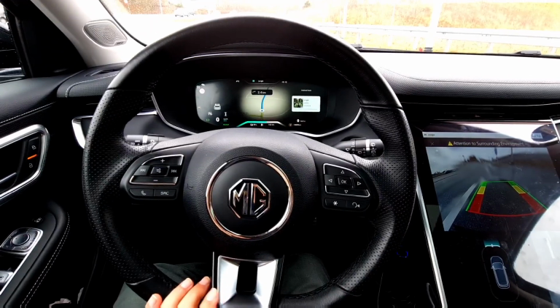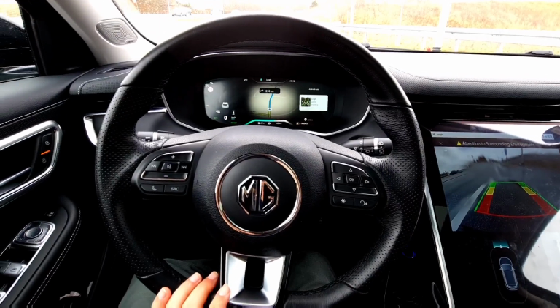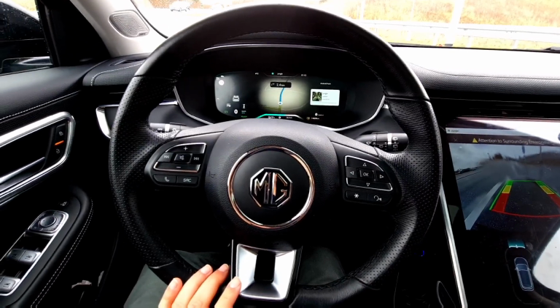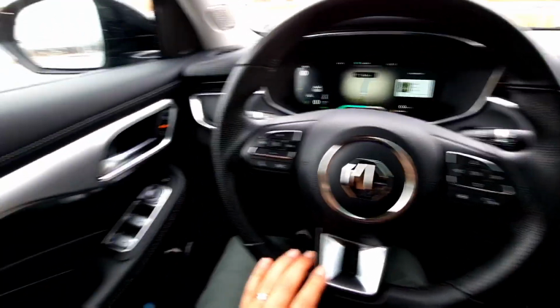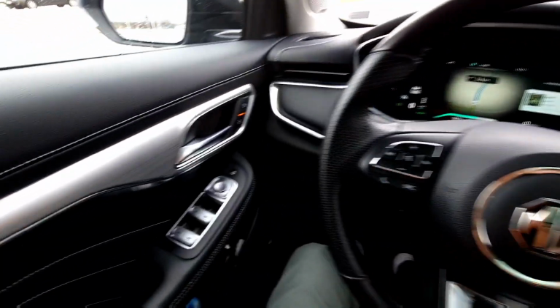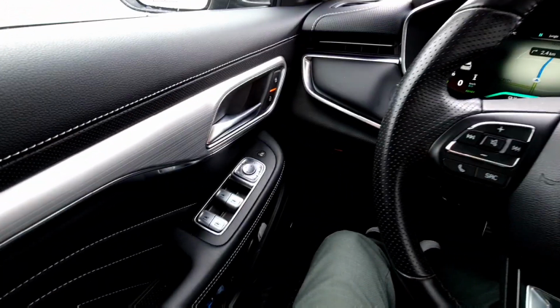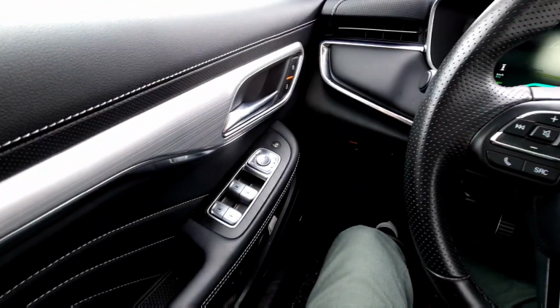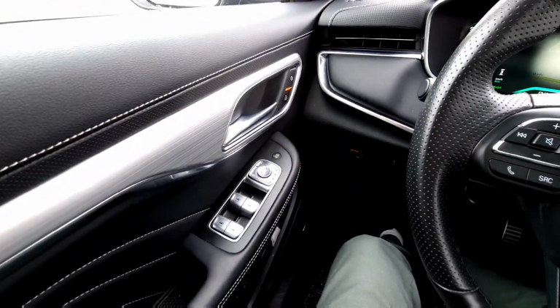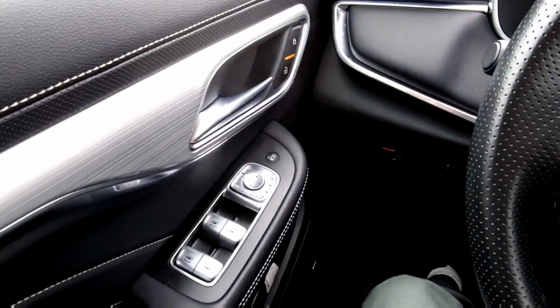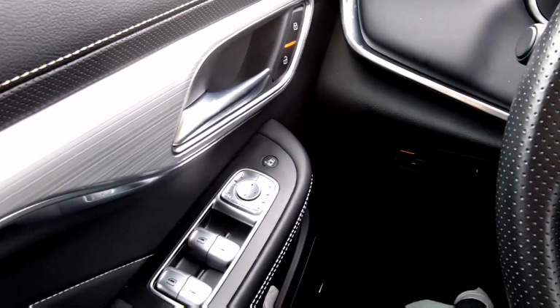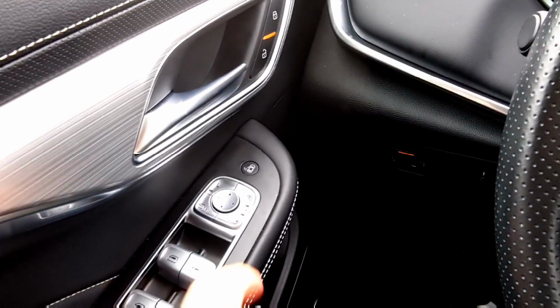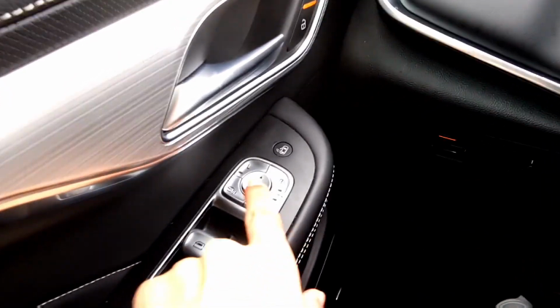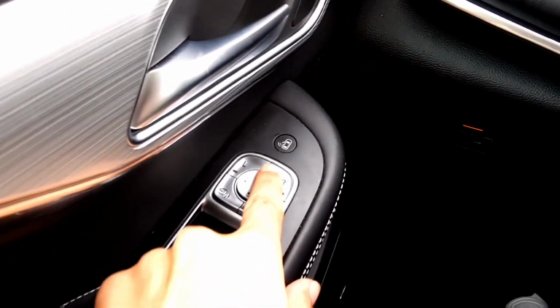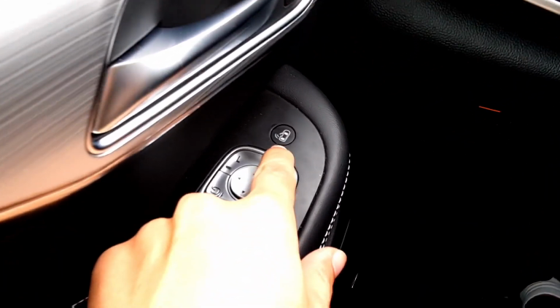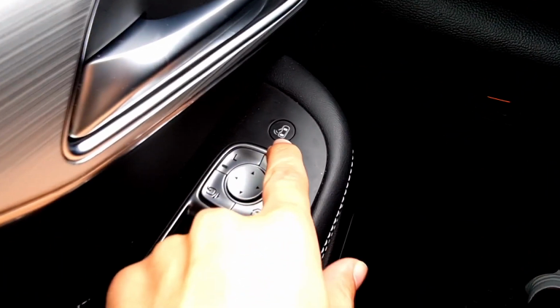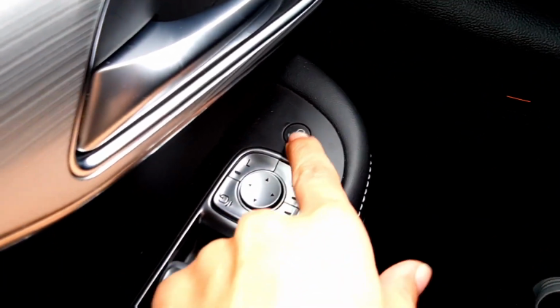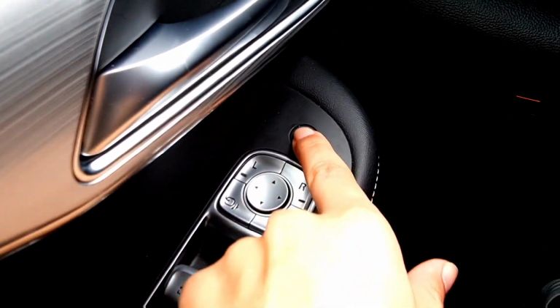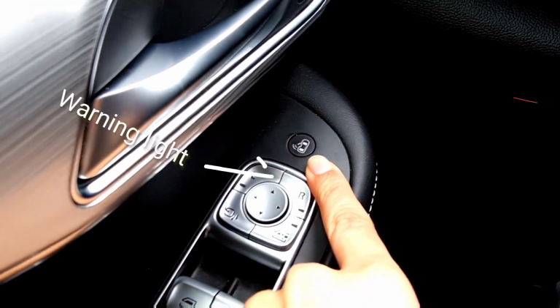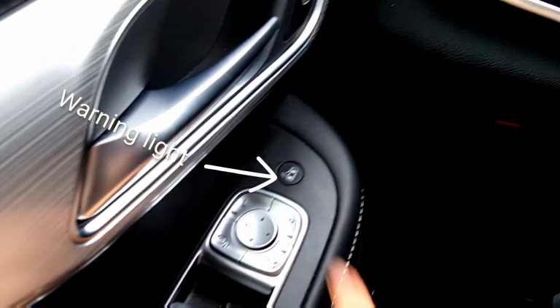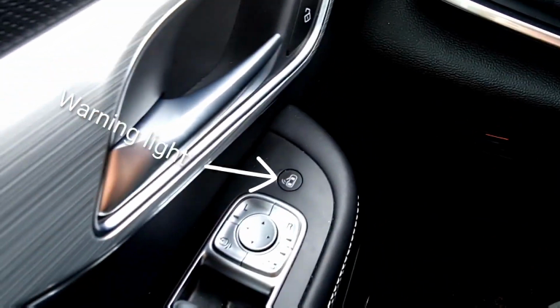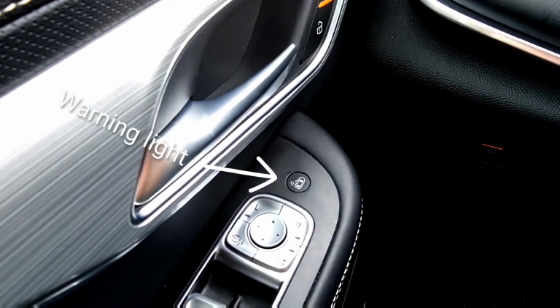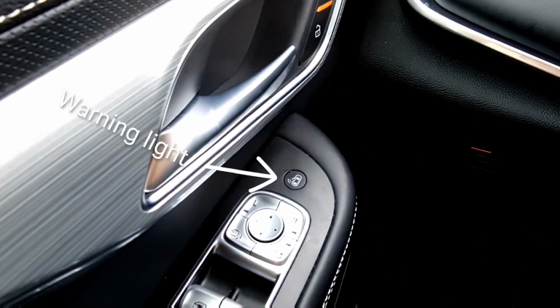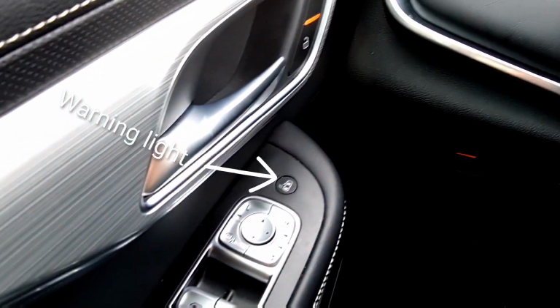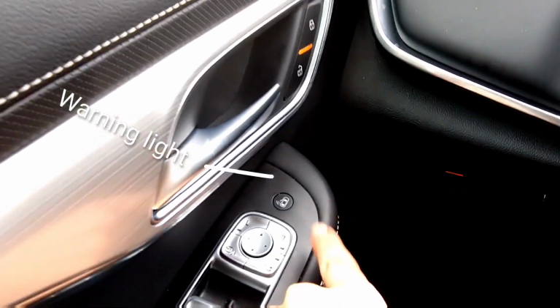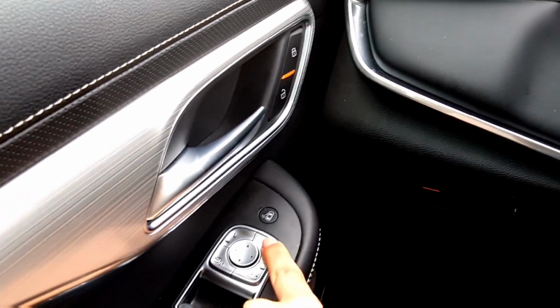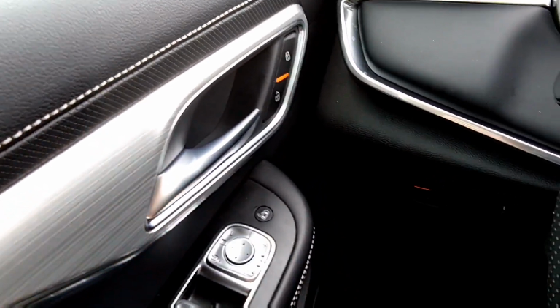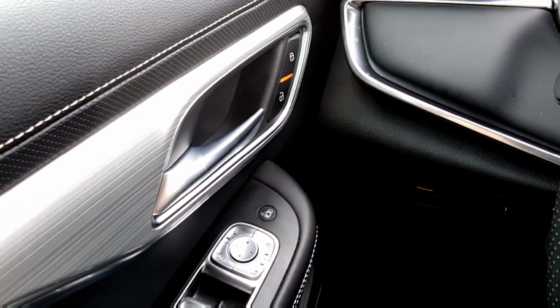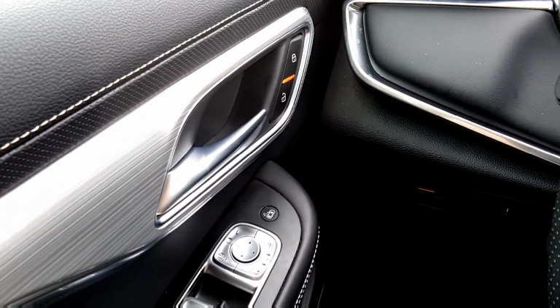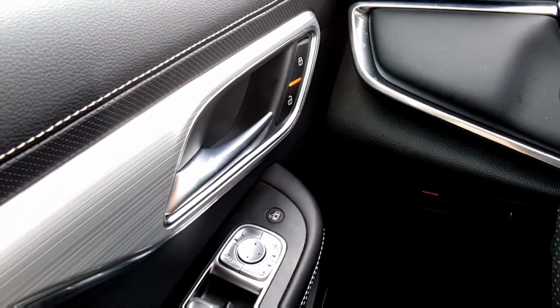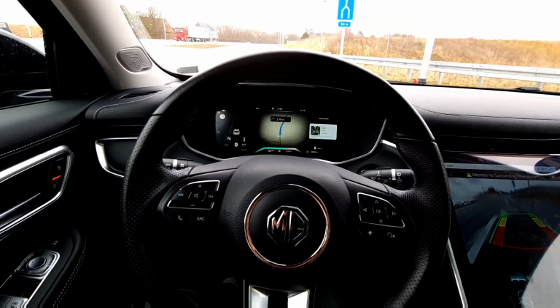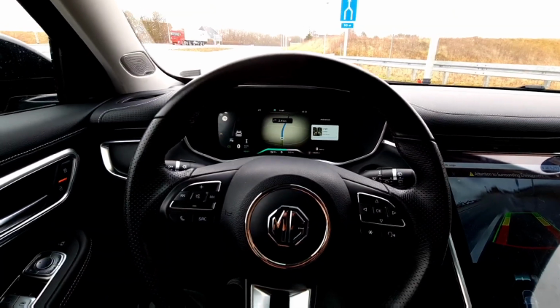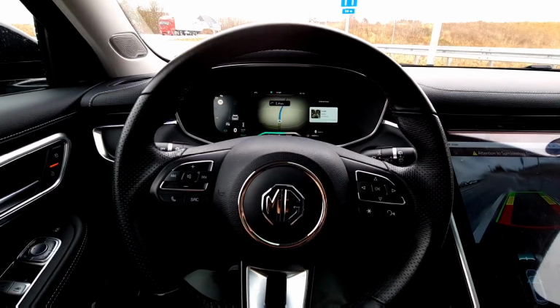Hey guys, if you have noticed this — it's not a button, it's just a light. I'm going to show you in this video how this works when you're sitting in the car and waiting before you get out.